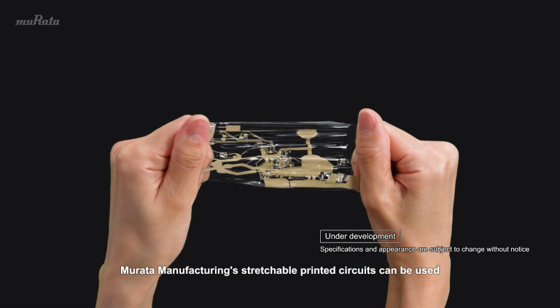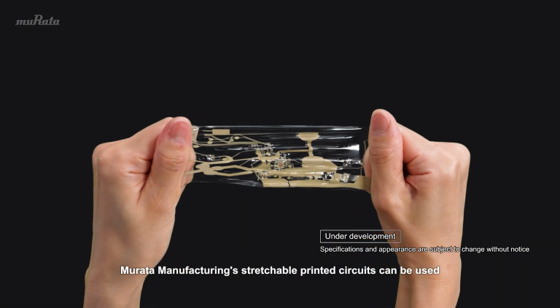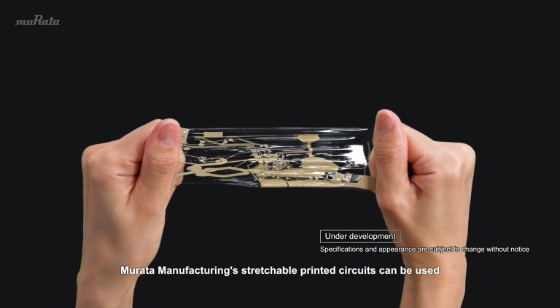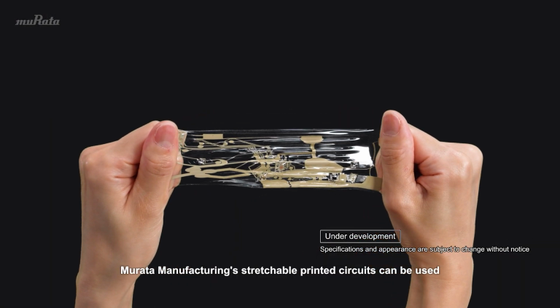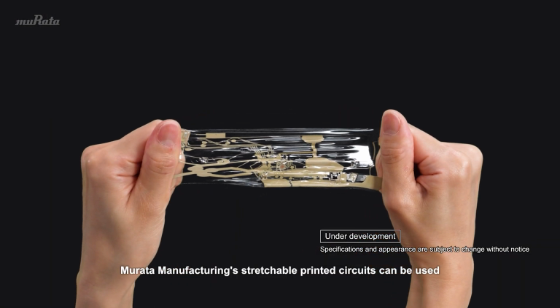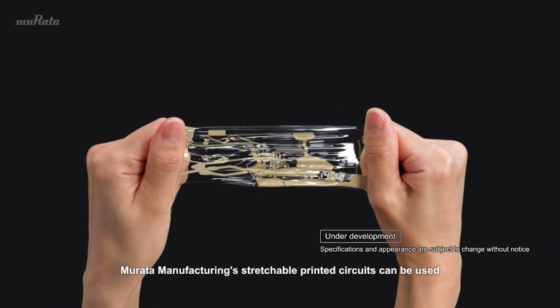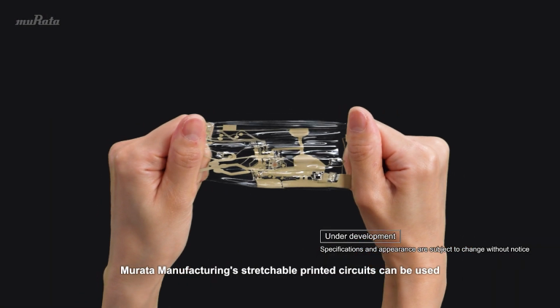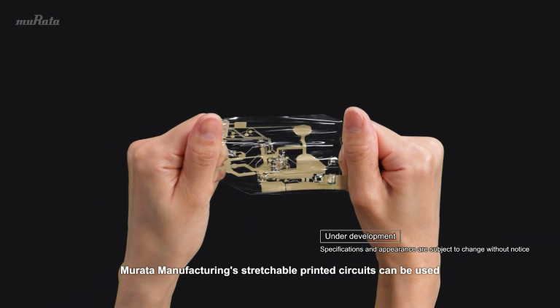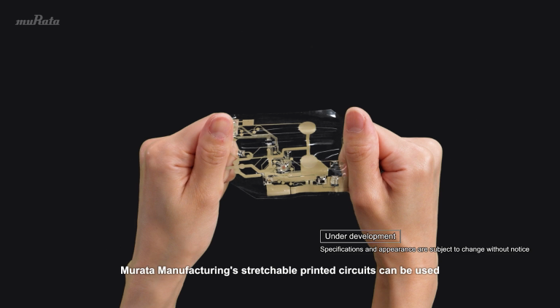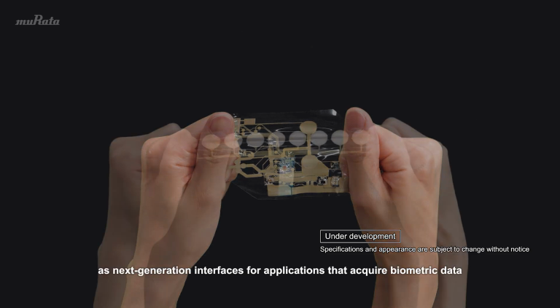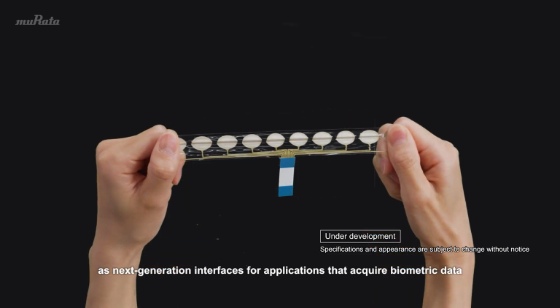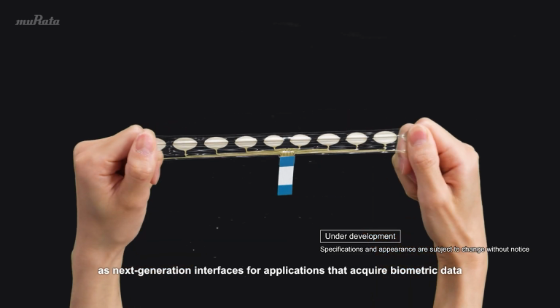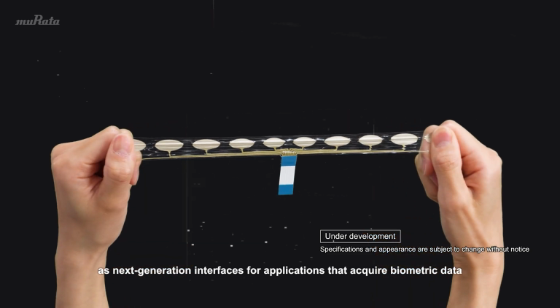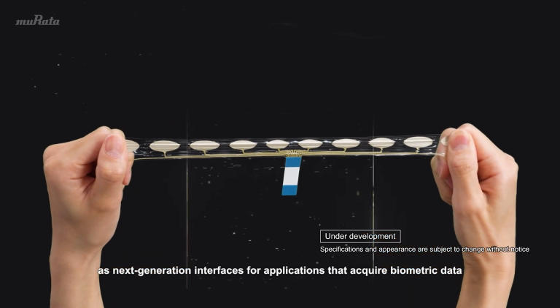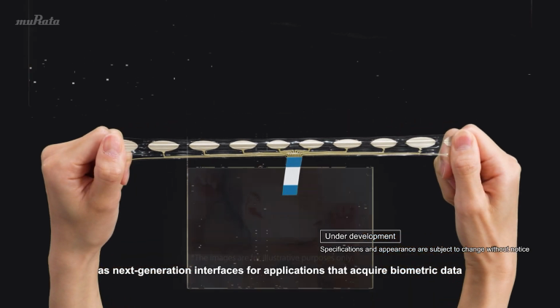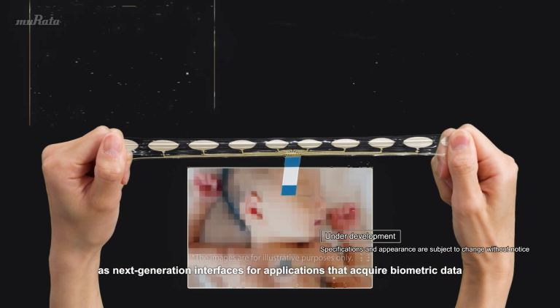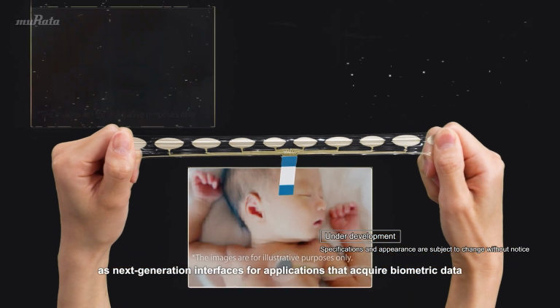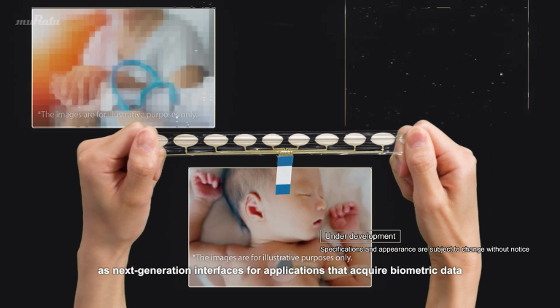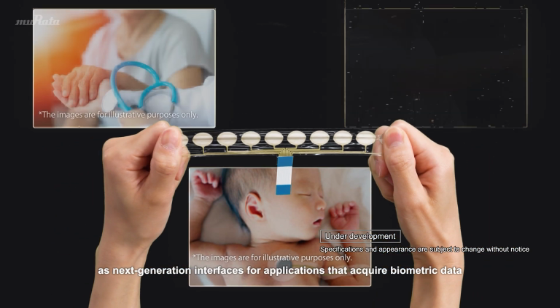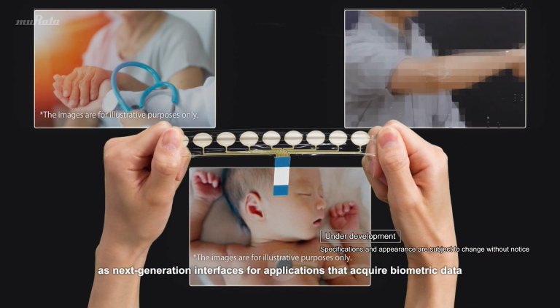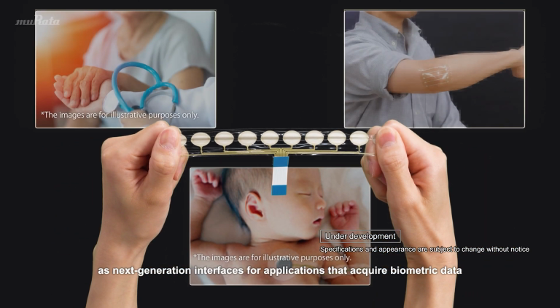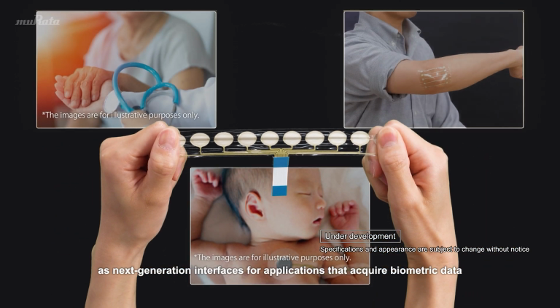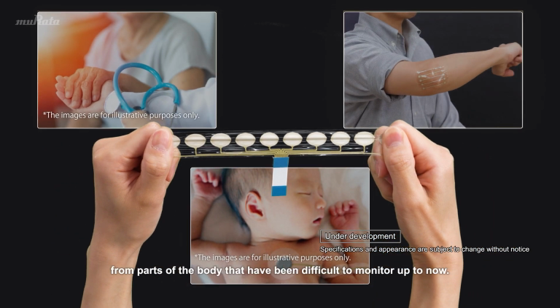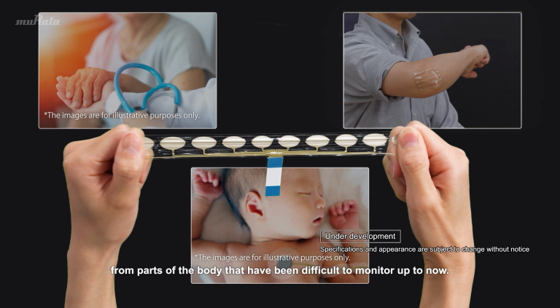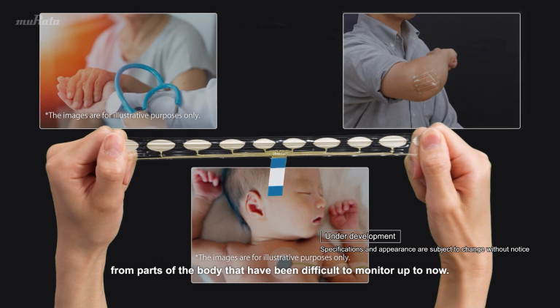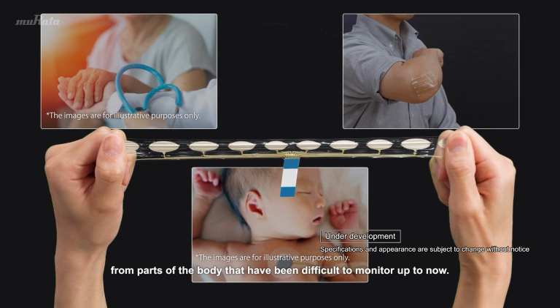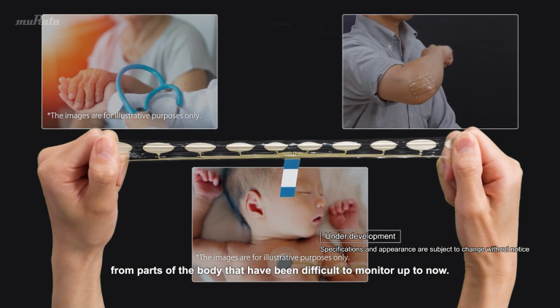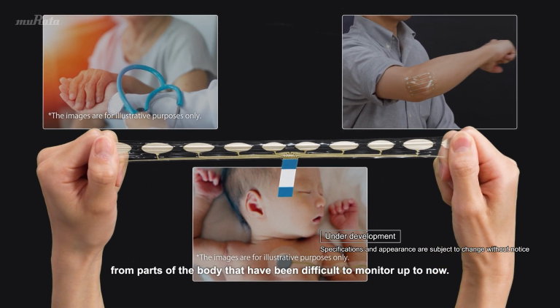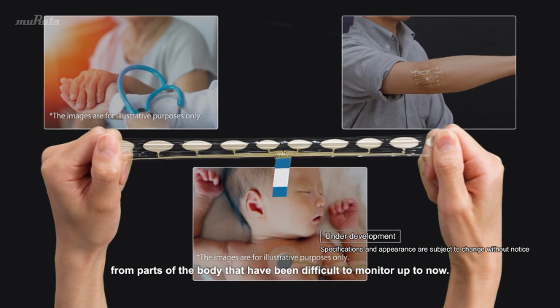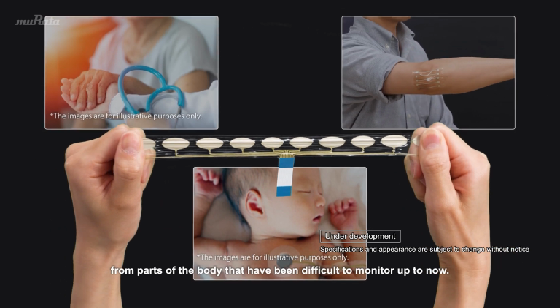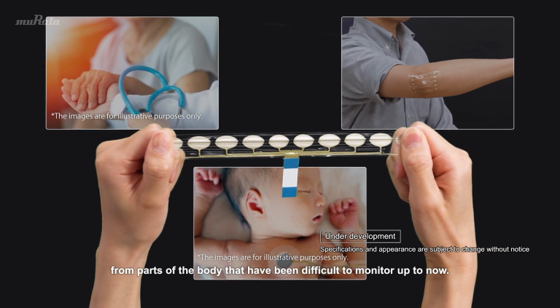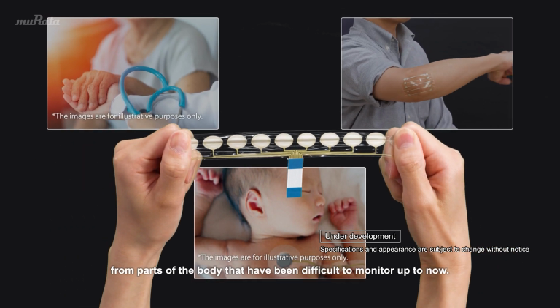Murata Manufacturing Stretchable Printed Circuits can be used as next-generation interfaces for applications that acquire biometric data from parts of the body that have been difficult to monitor up to now.